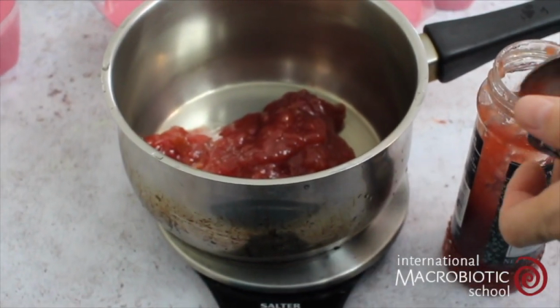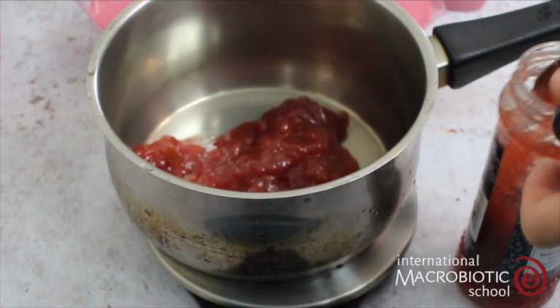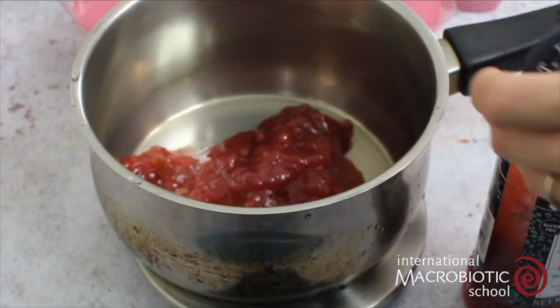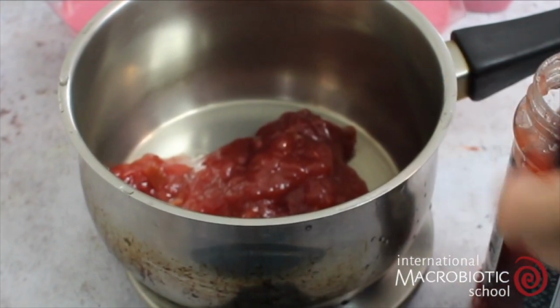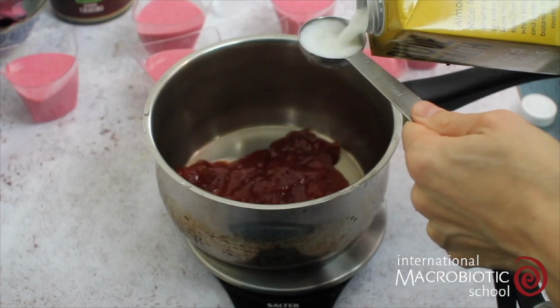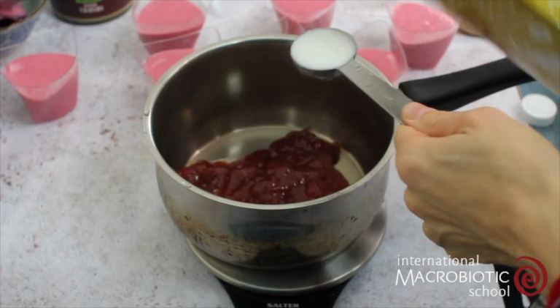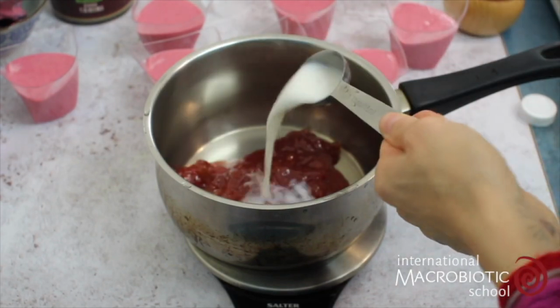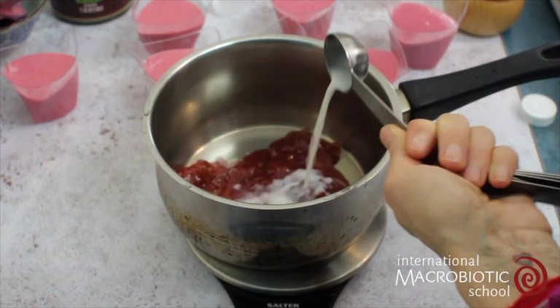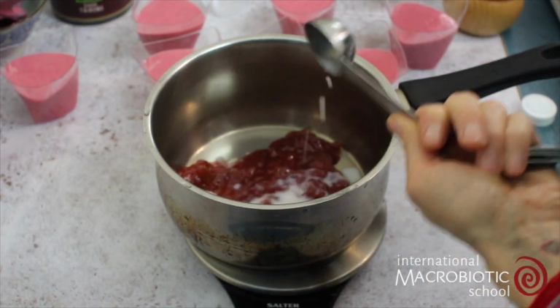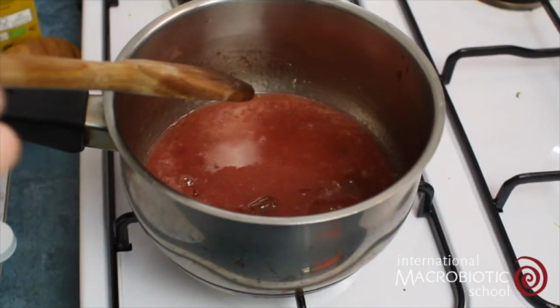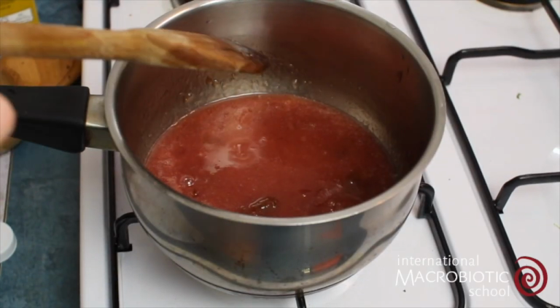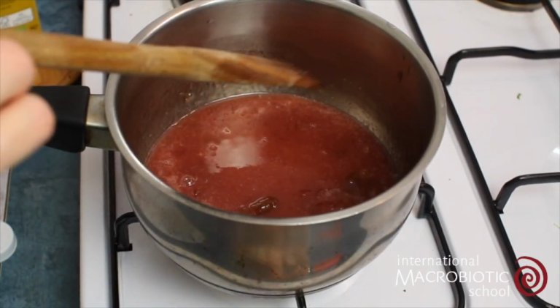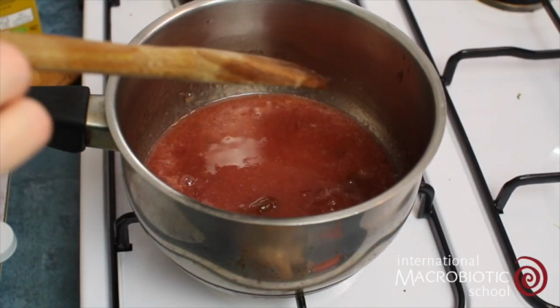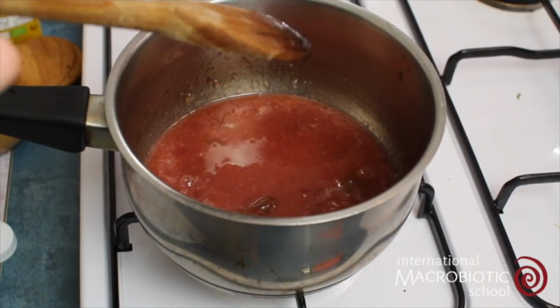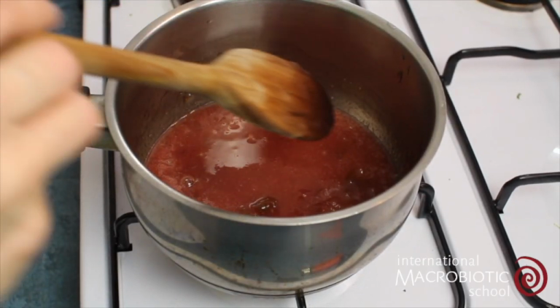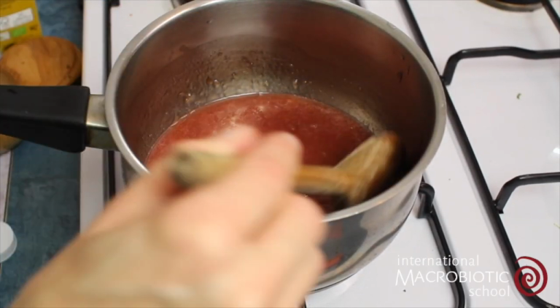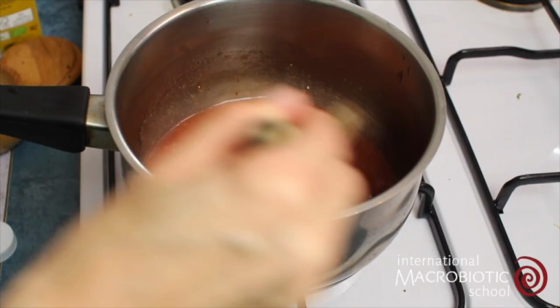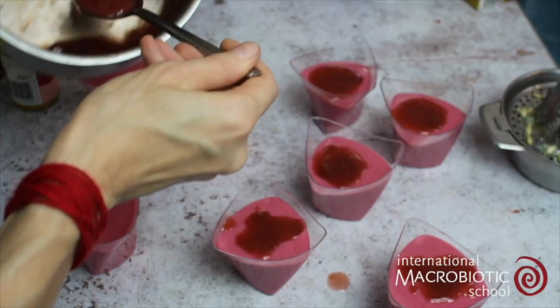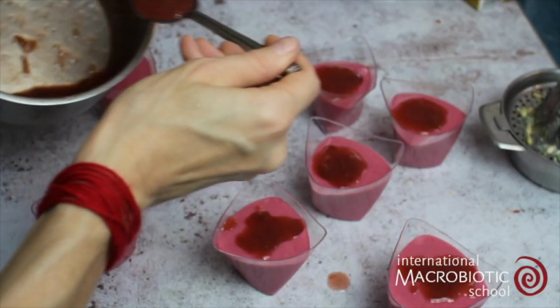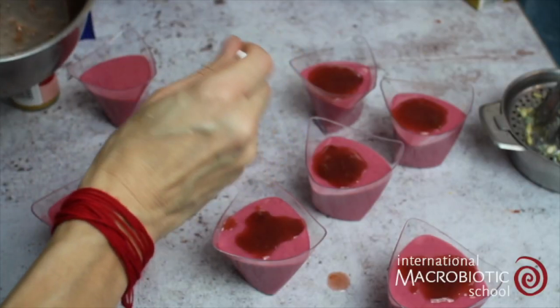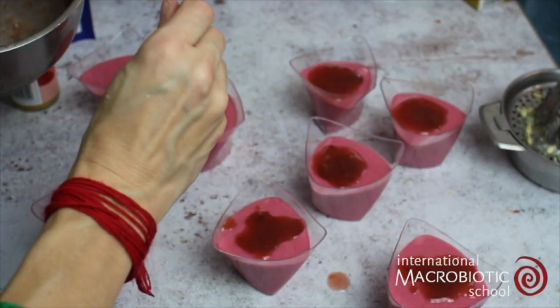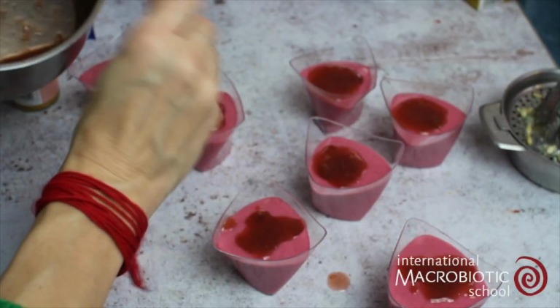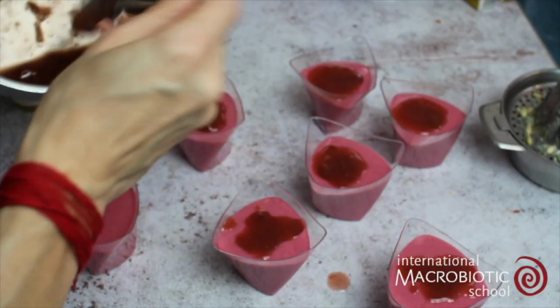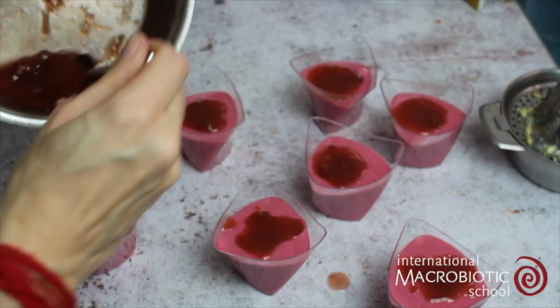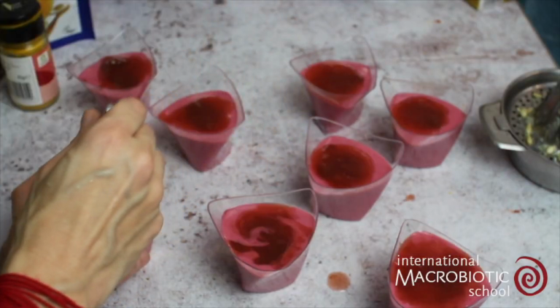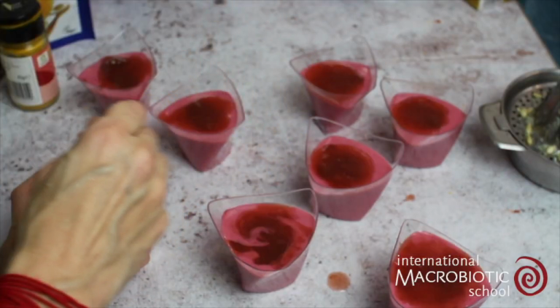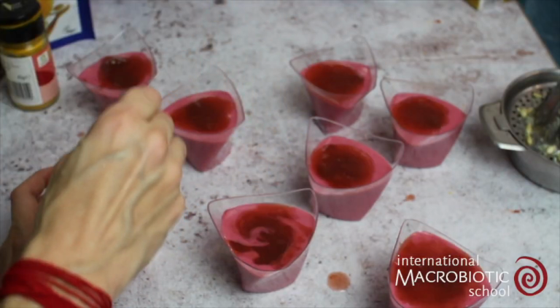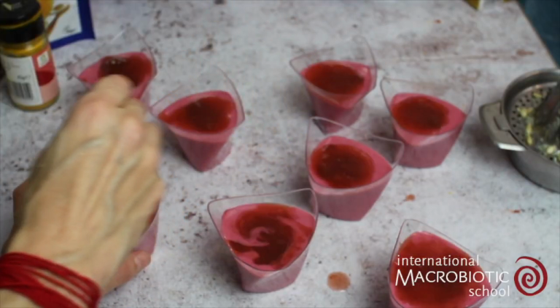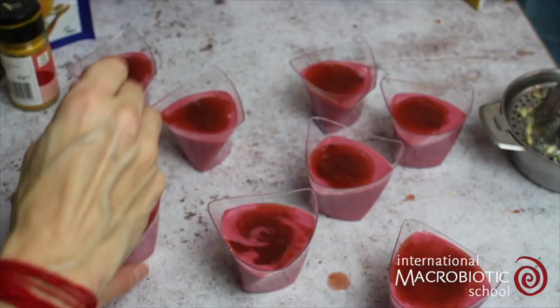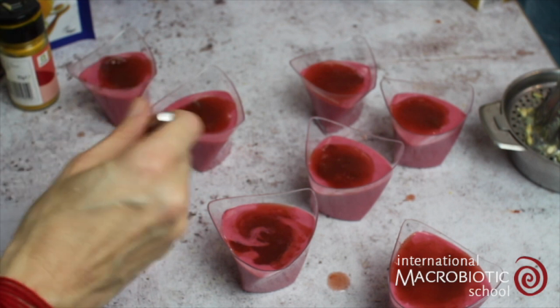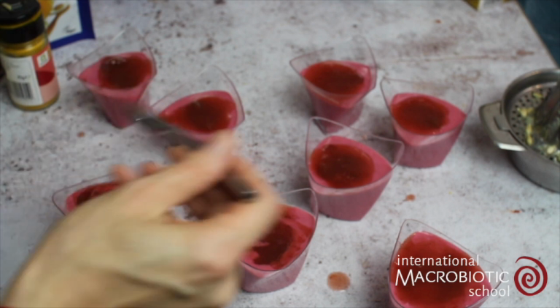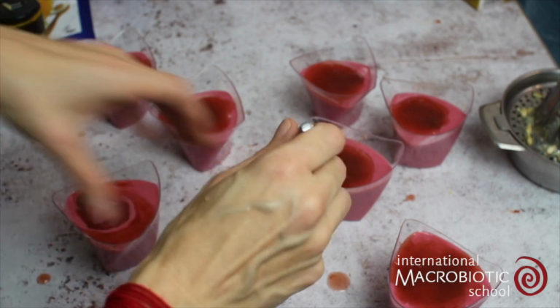Add the jam to a pan with a little bit of water or milk, just bring this to a boil for a minute, allow it to cool and then pop it onto the topping of the dessert.